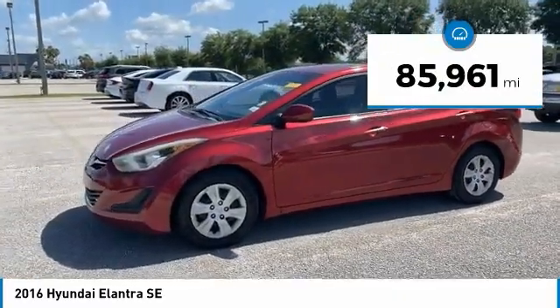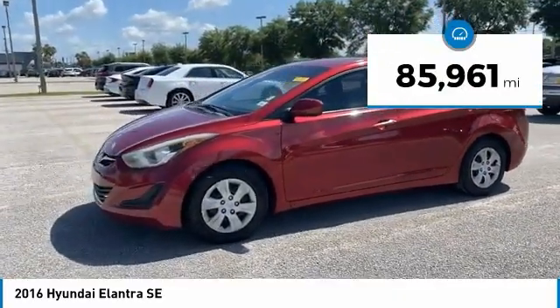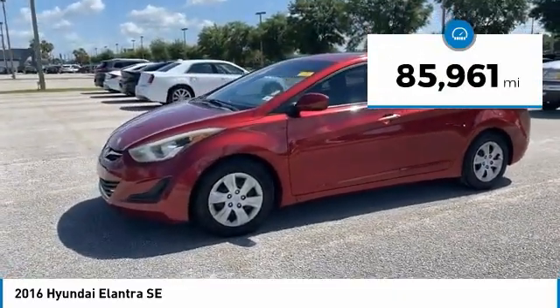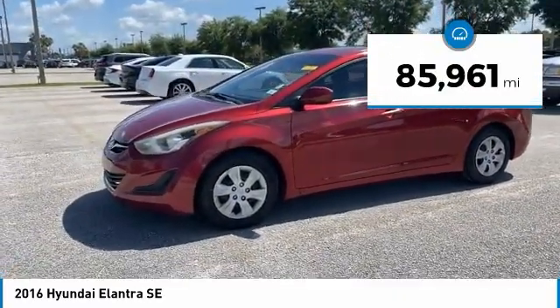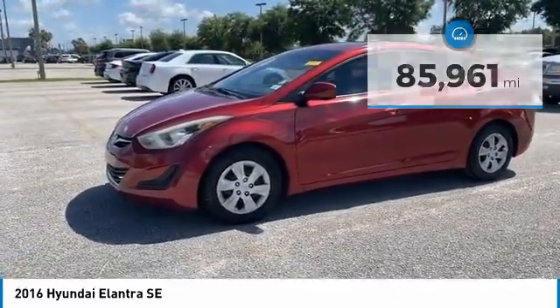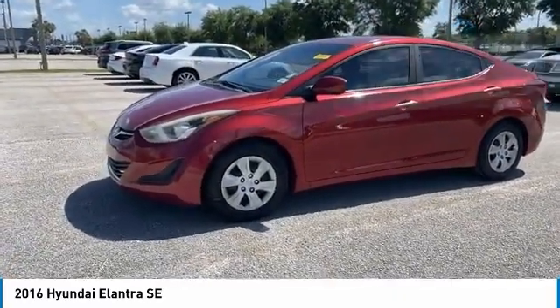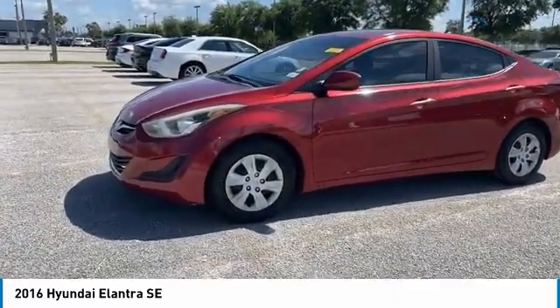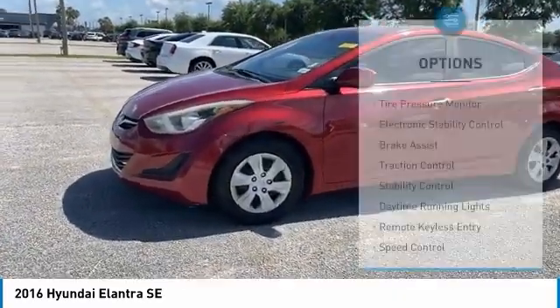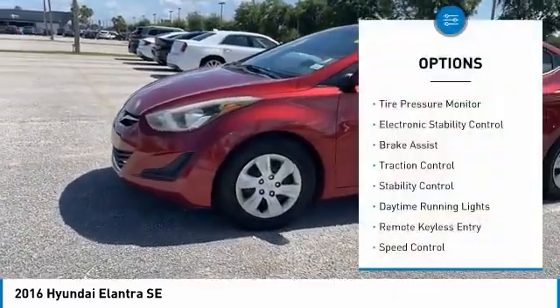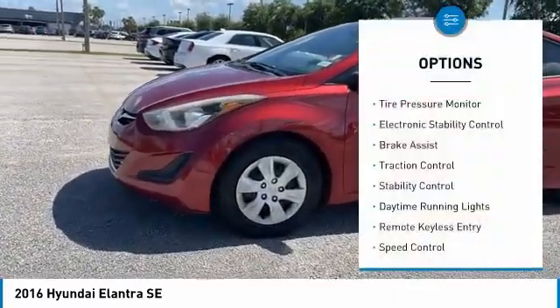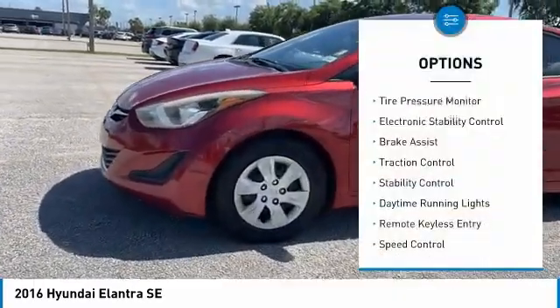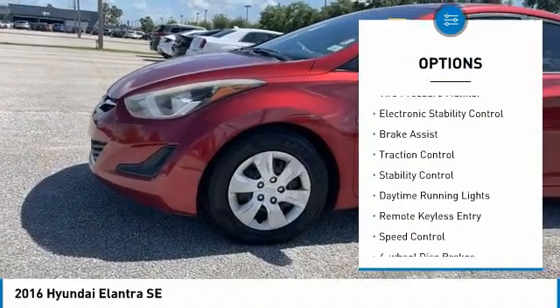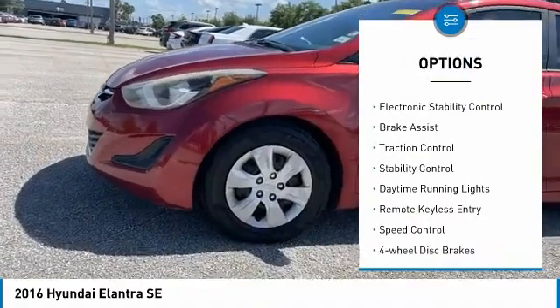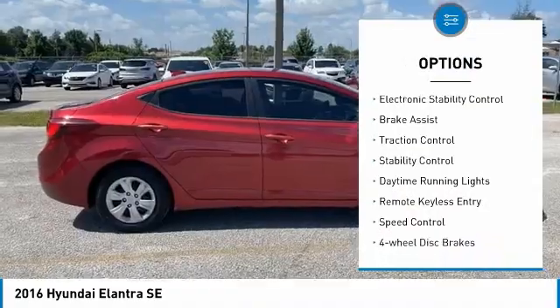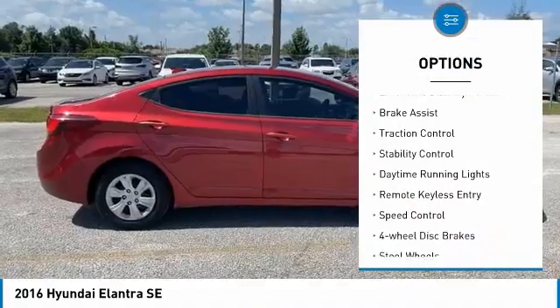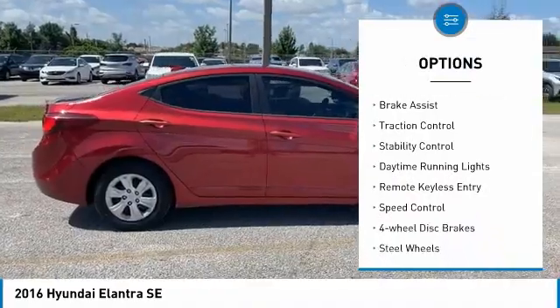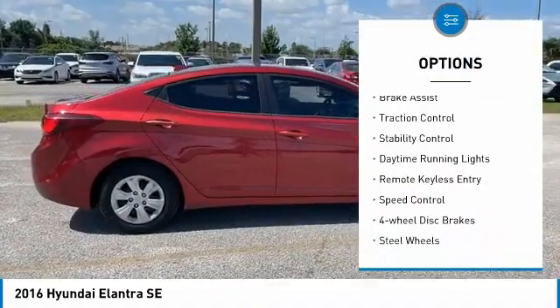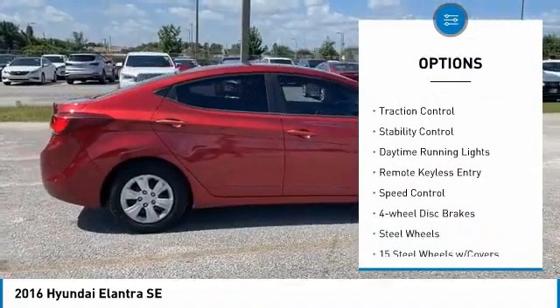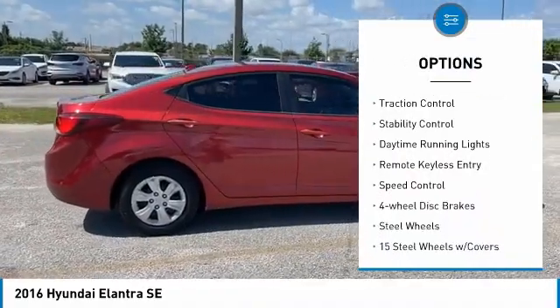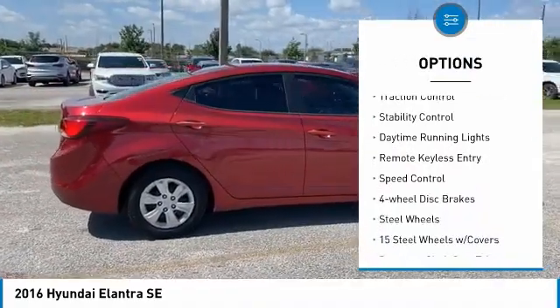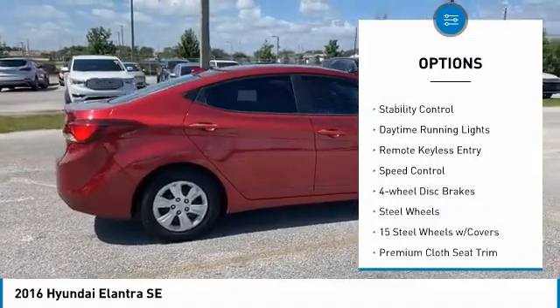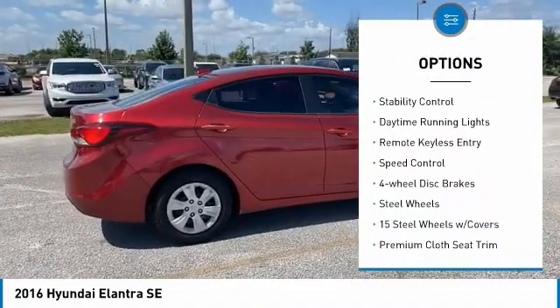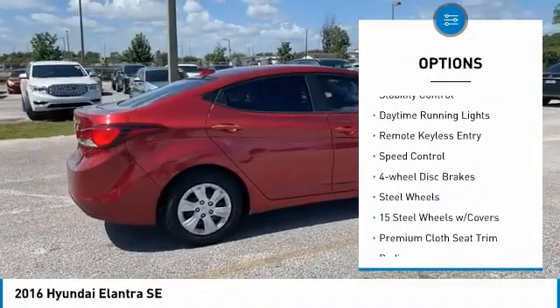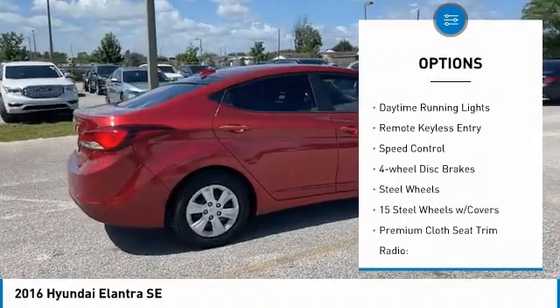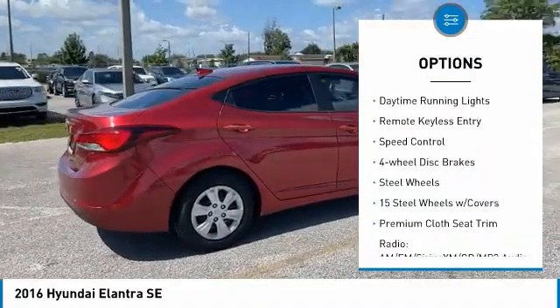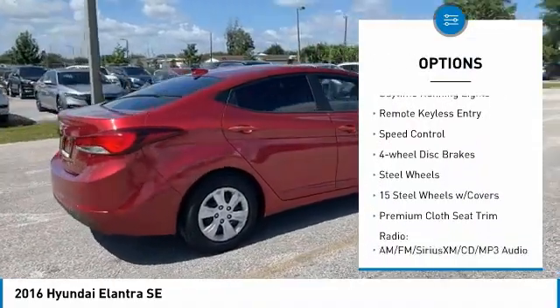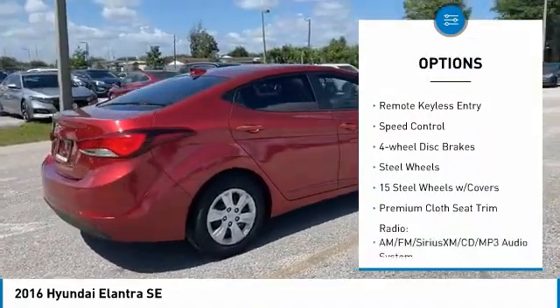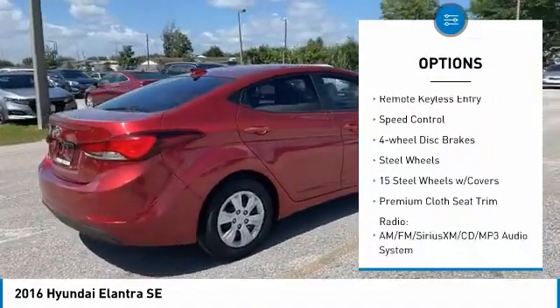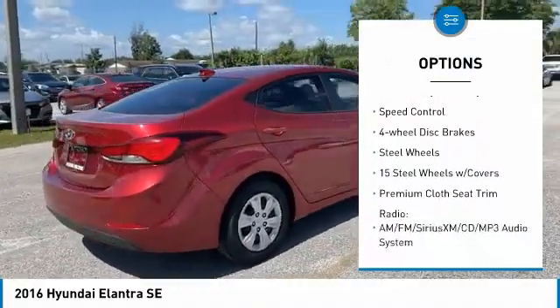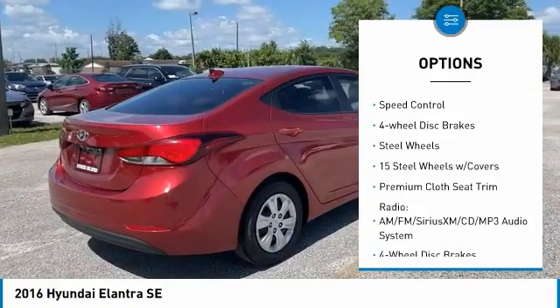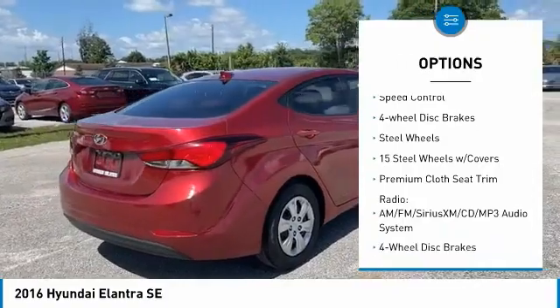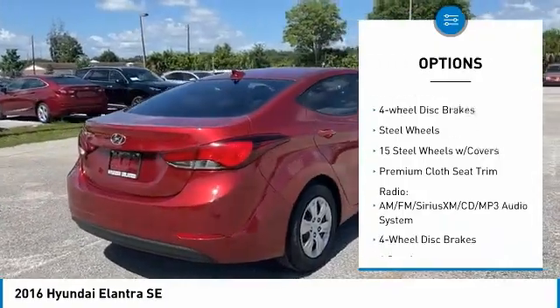Here are some of this vehicle's great options: tire pressure monitor, electronic stability control, brake assist, traction control, stability control.